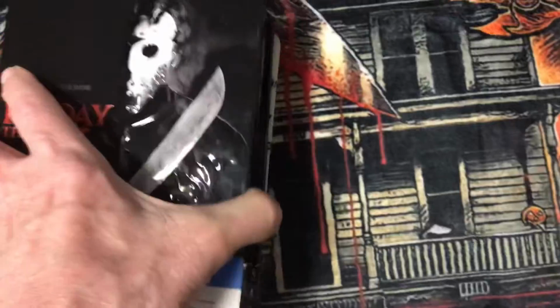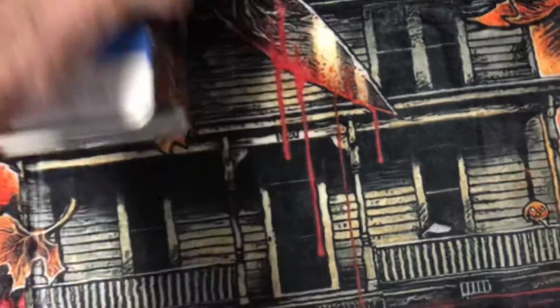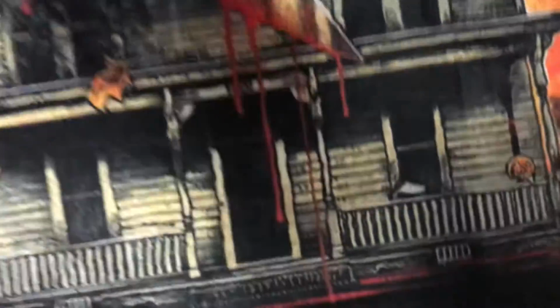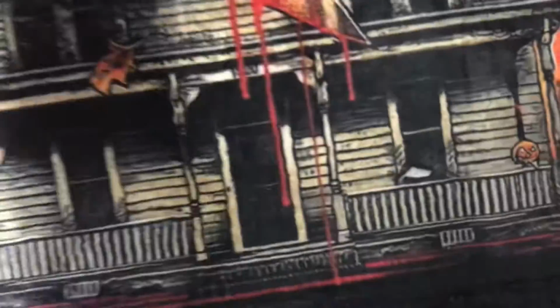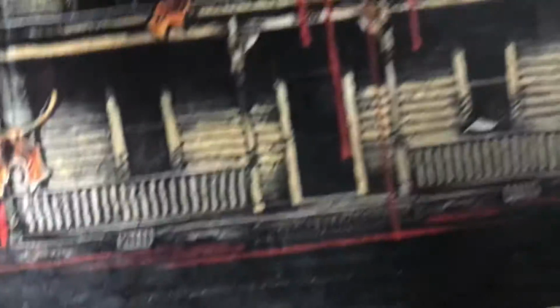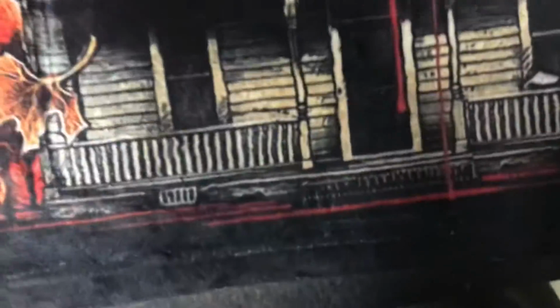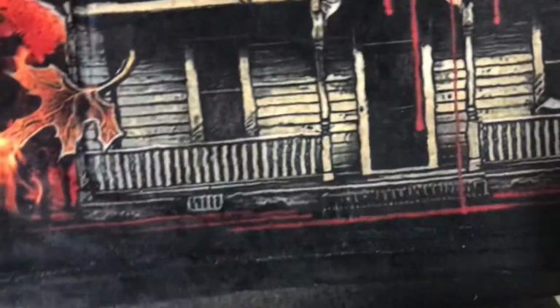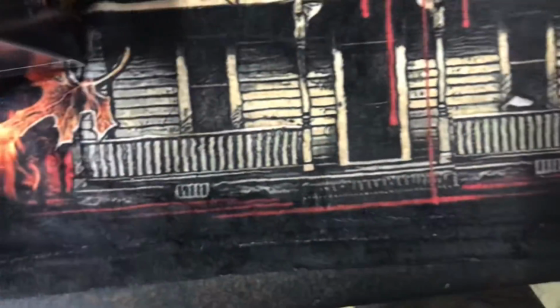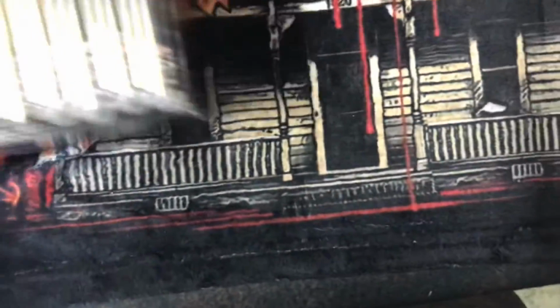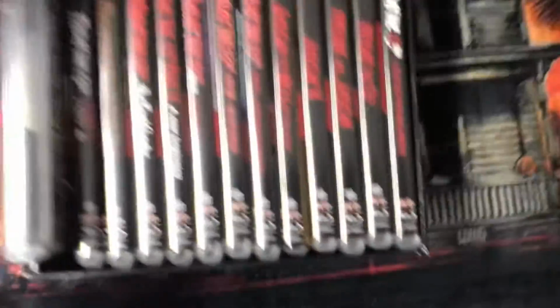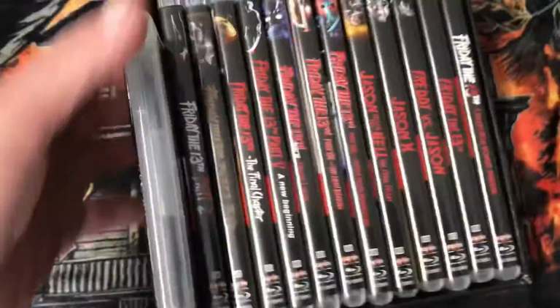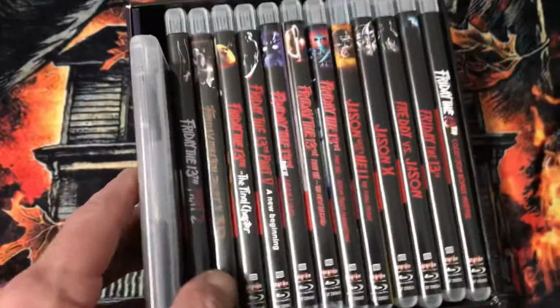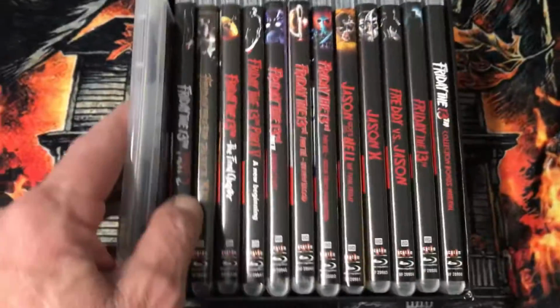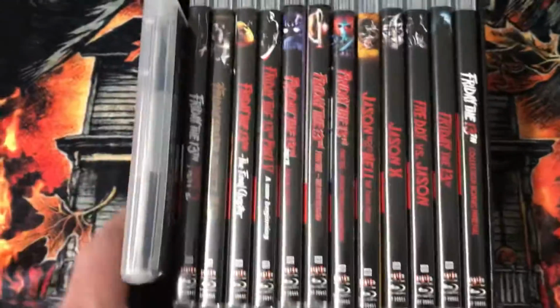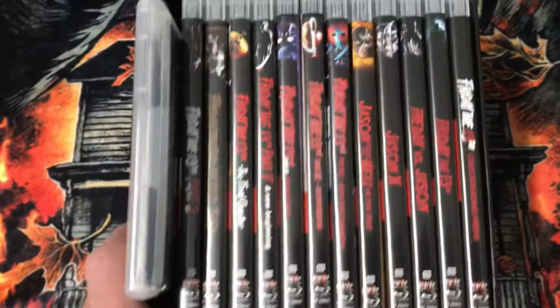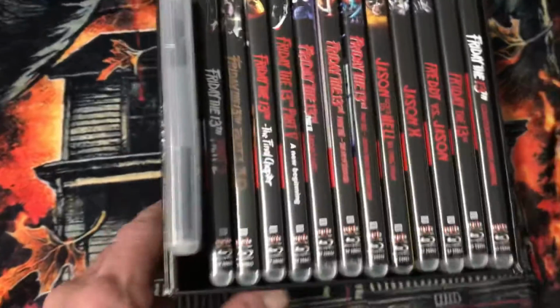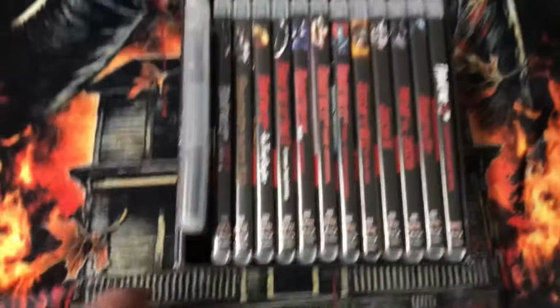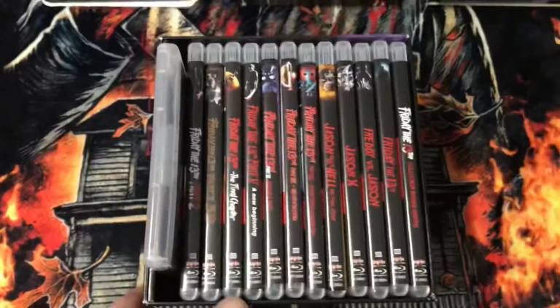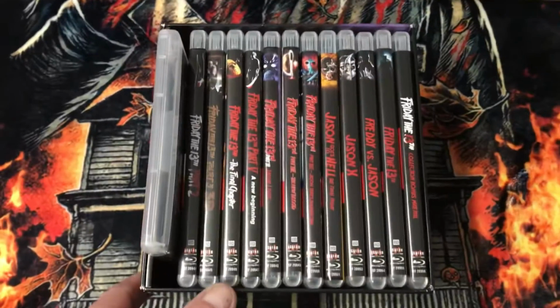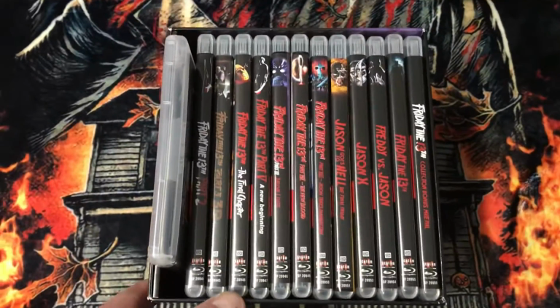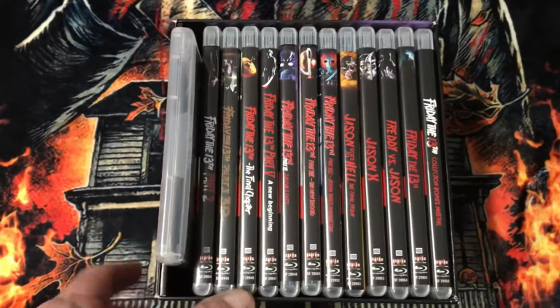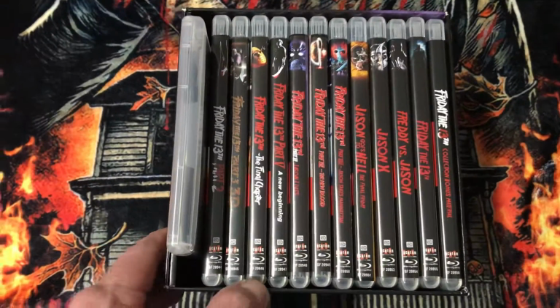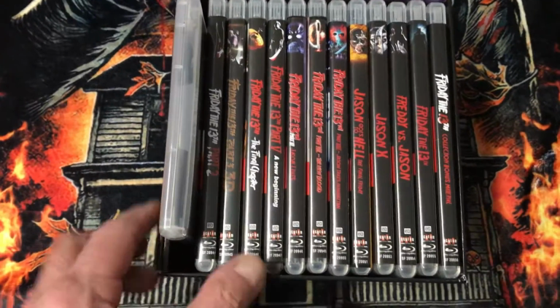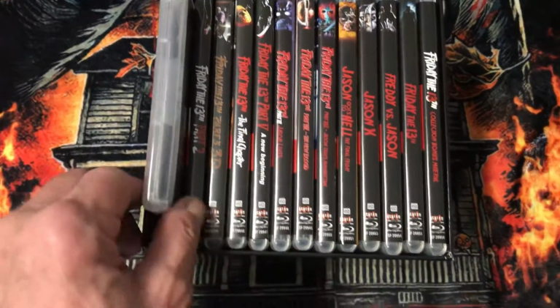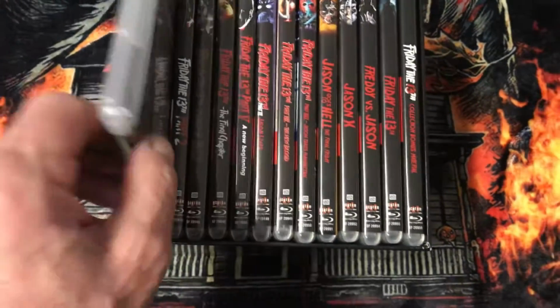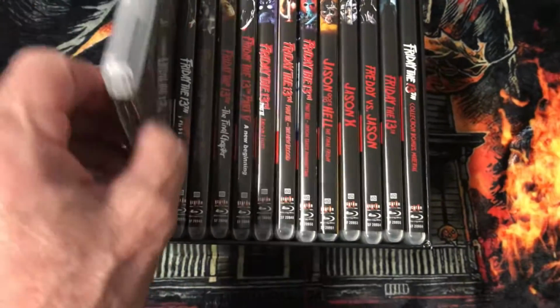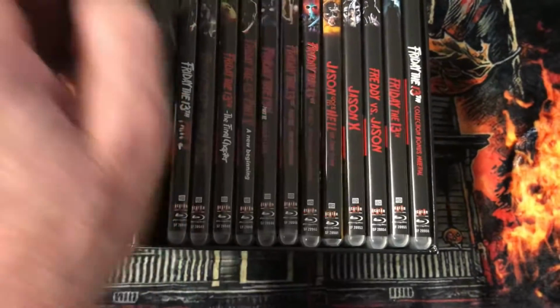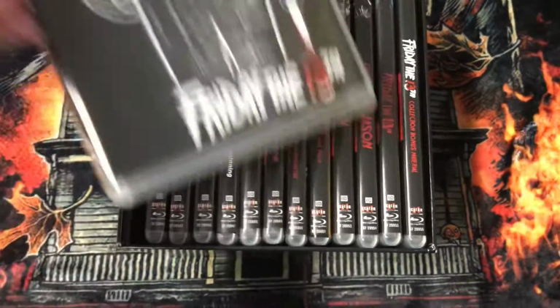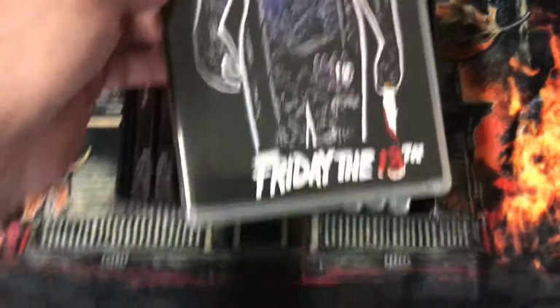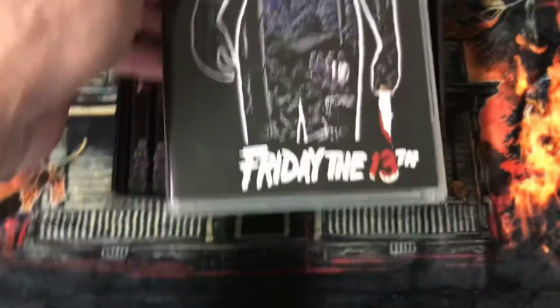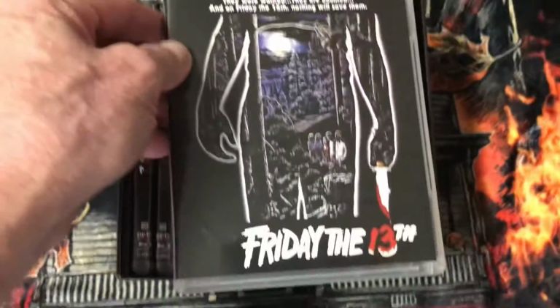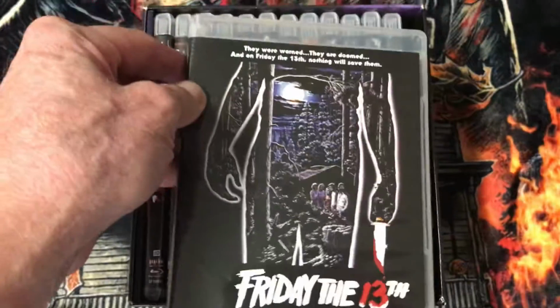And the final thing for this video is the big boy — the Friday the 13th box set, complete collection, which includes Friday the 13th.